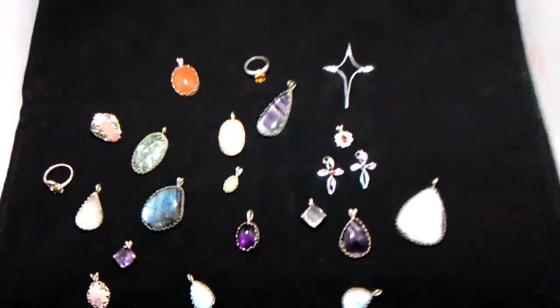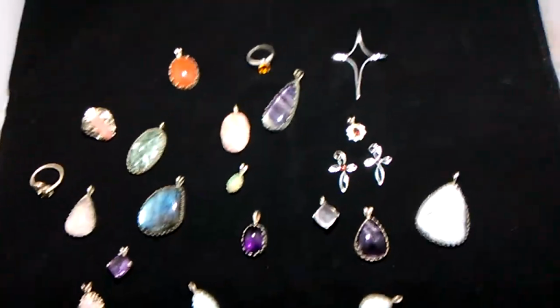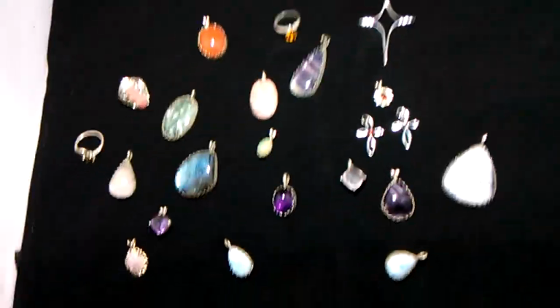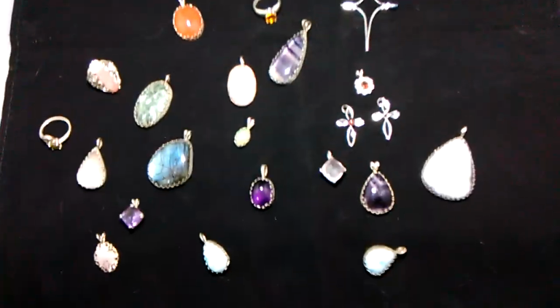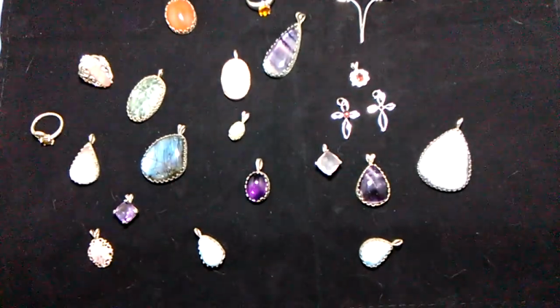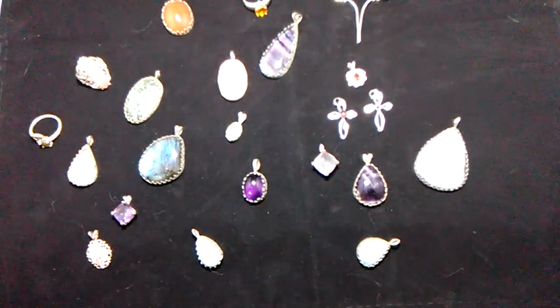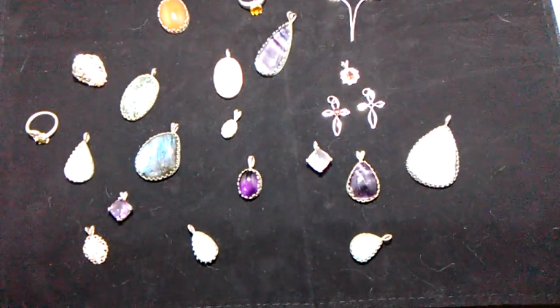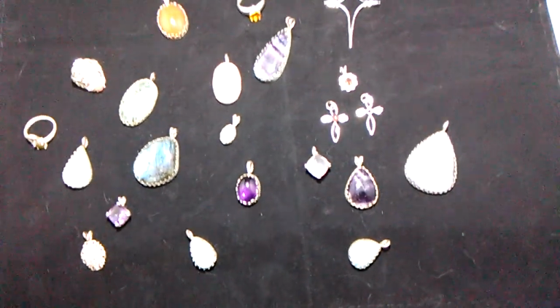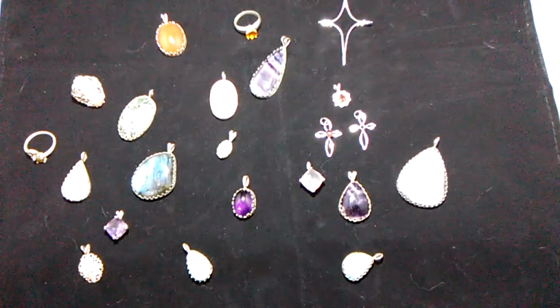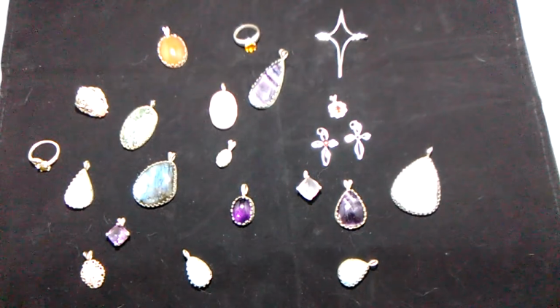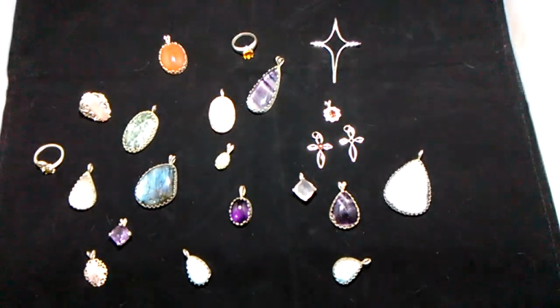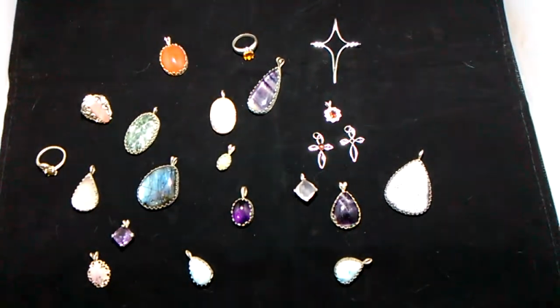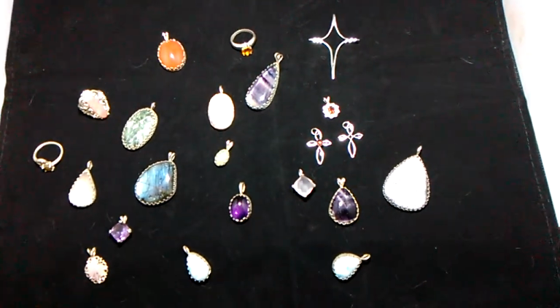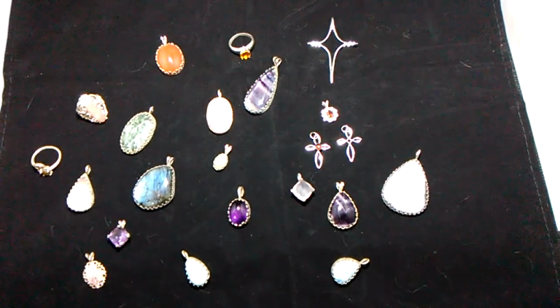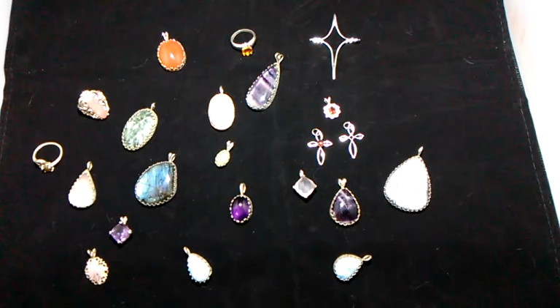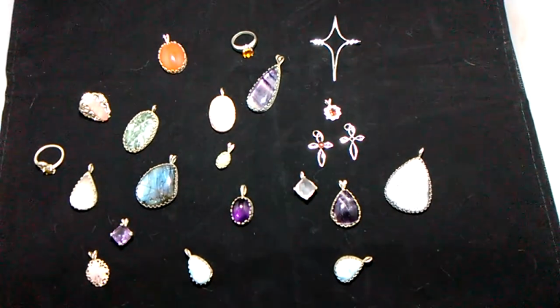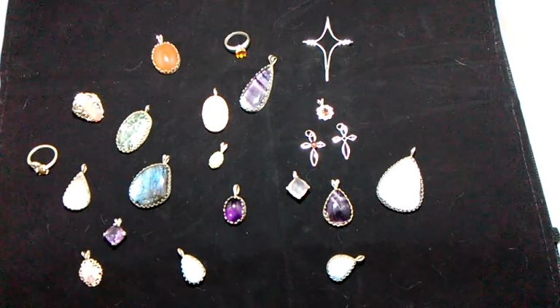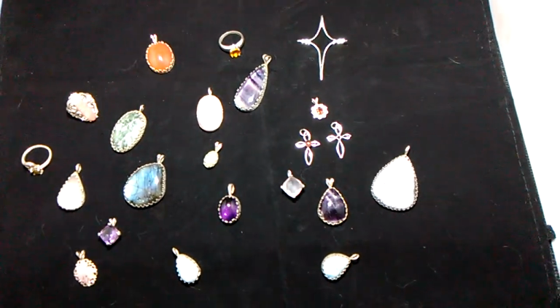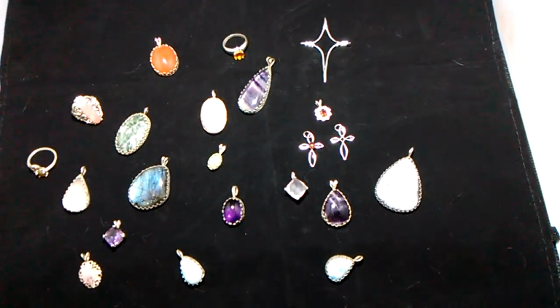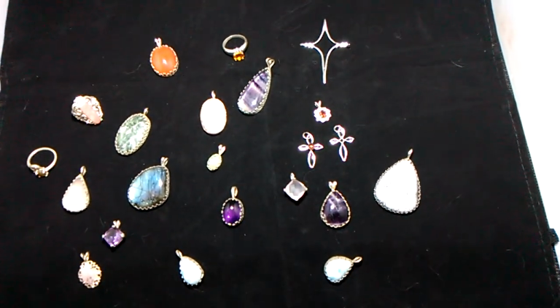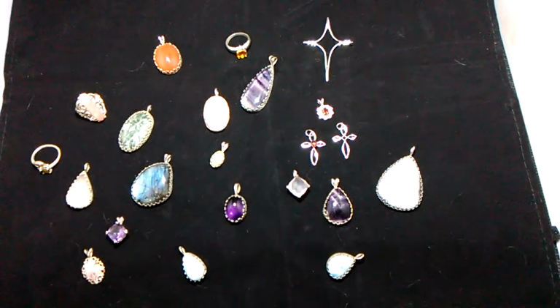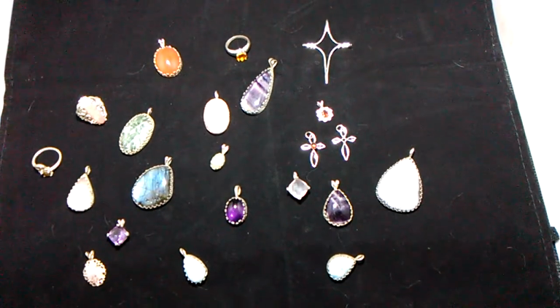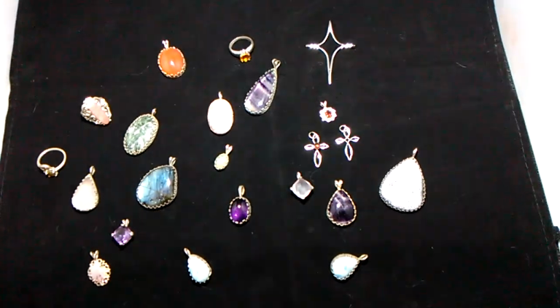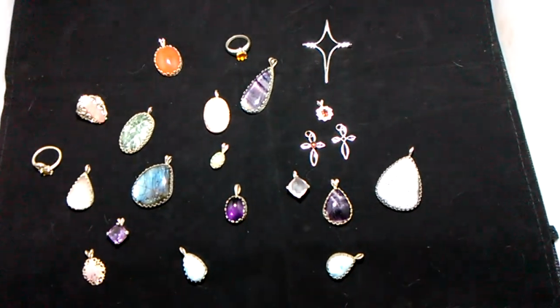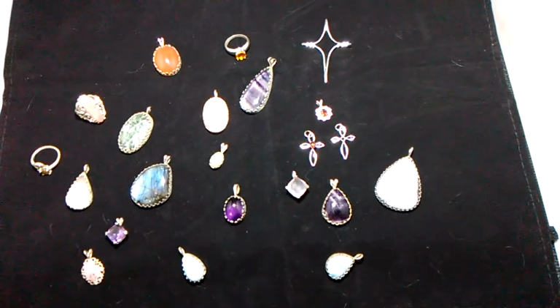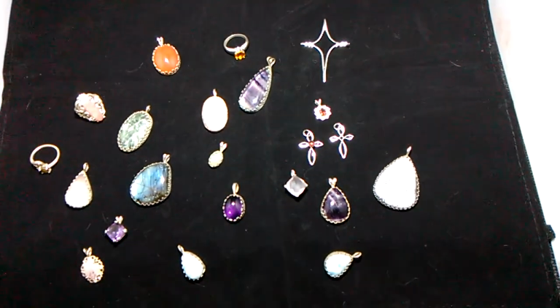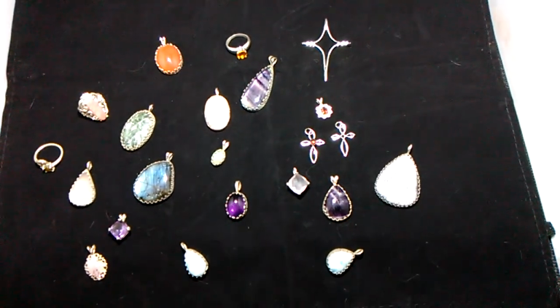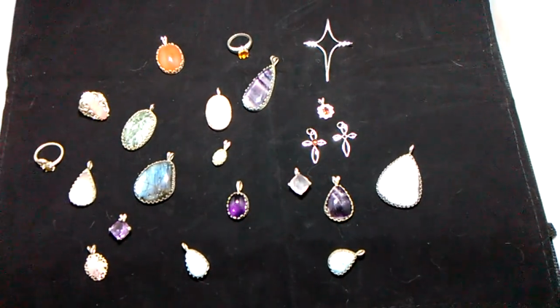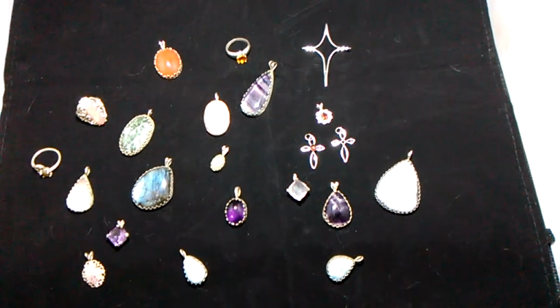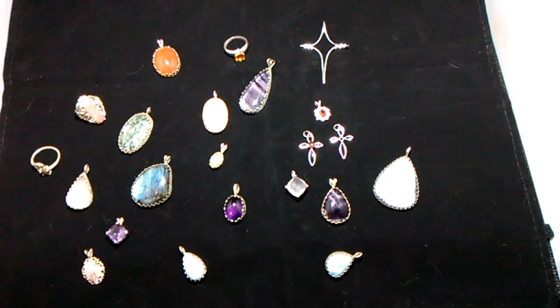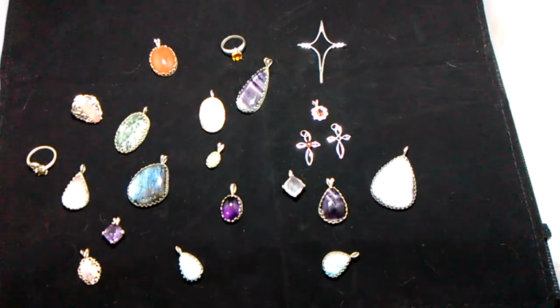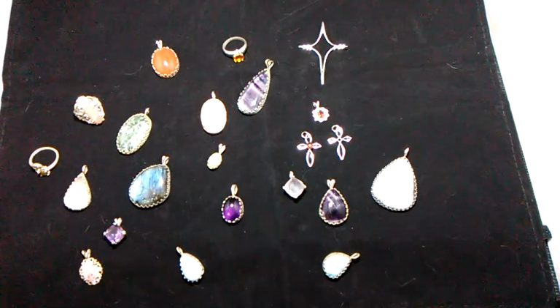Hi everybody. I wanted to take a few minutes on this Thanksgiving day to show you a few of the pieces that are going to be available in our Etsy store. The link will be in the description of this video.